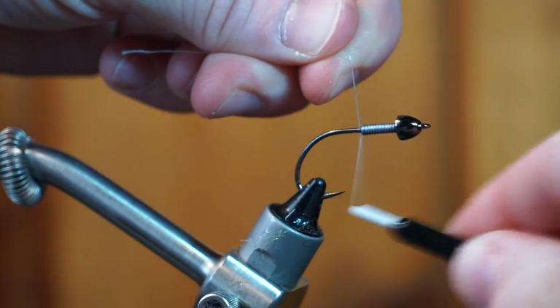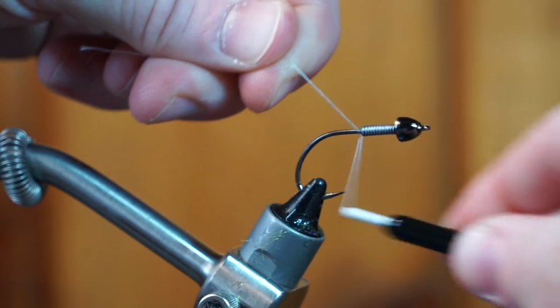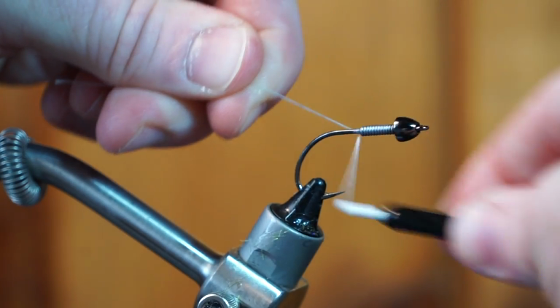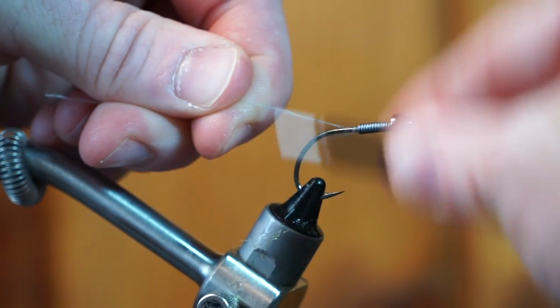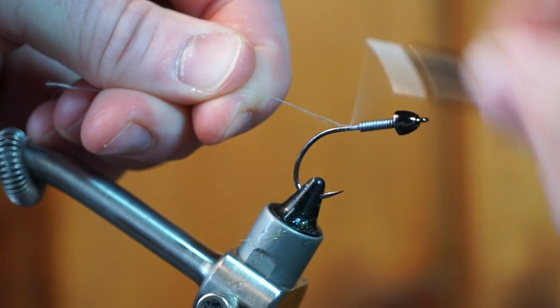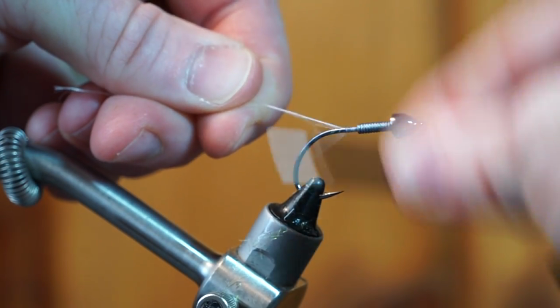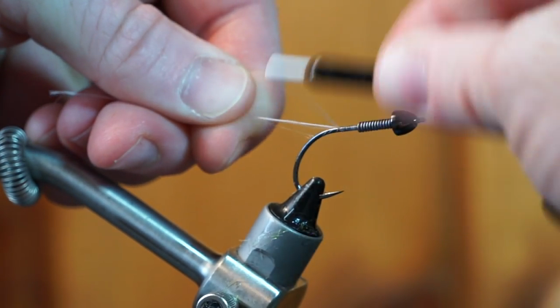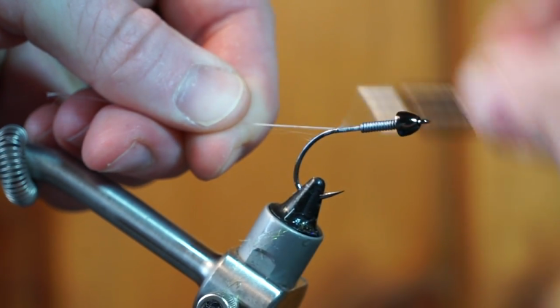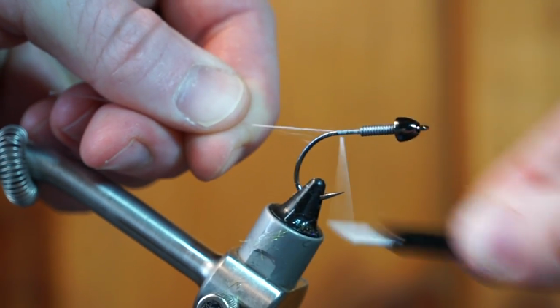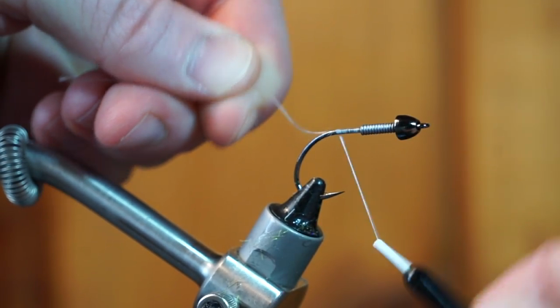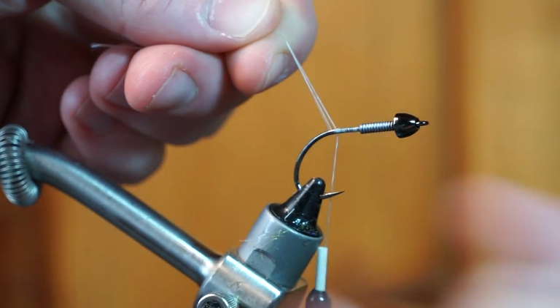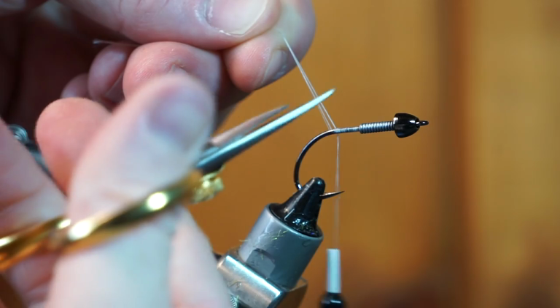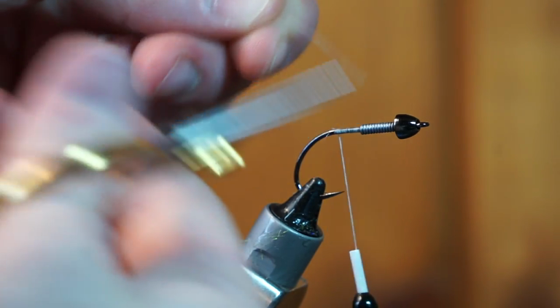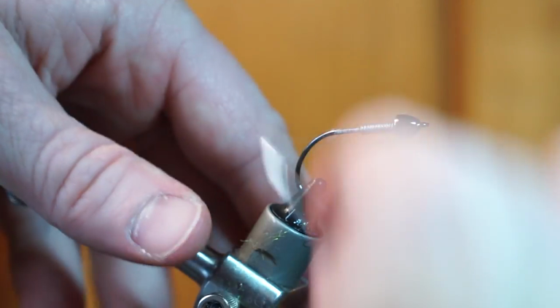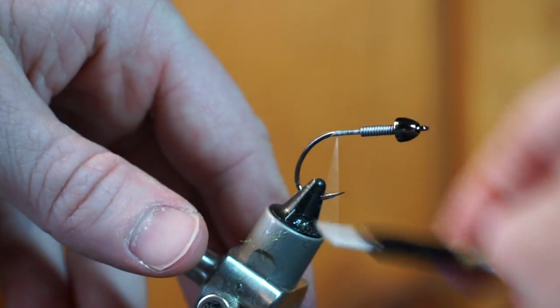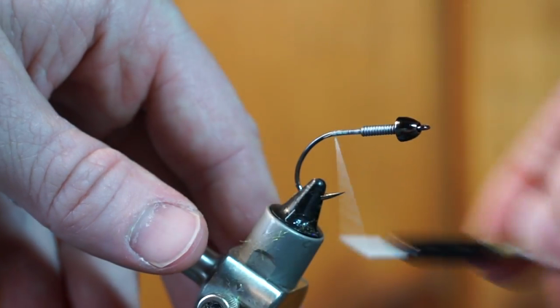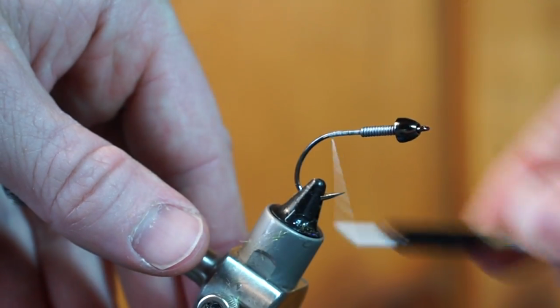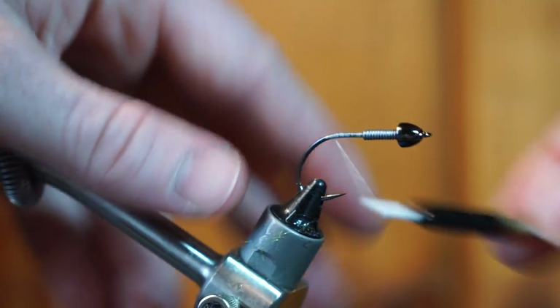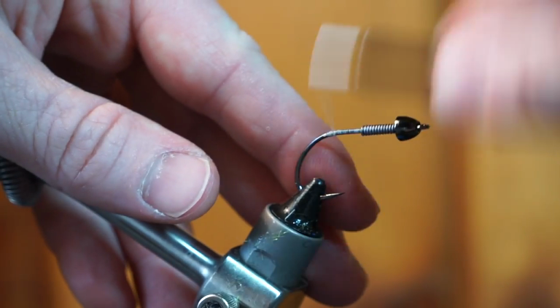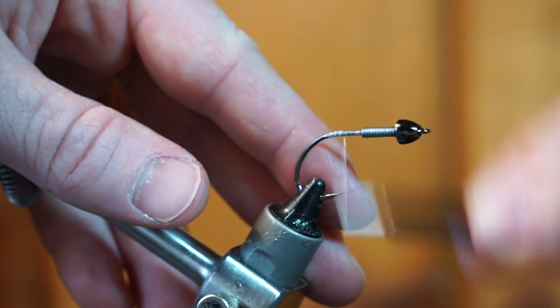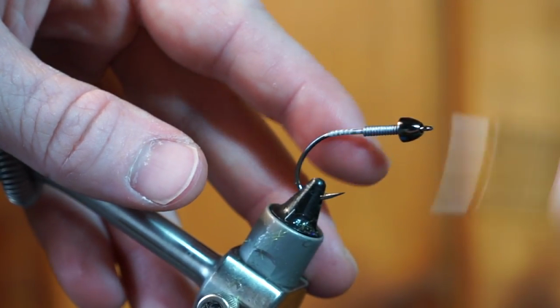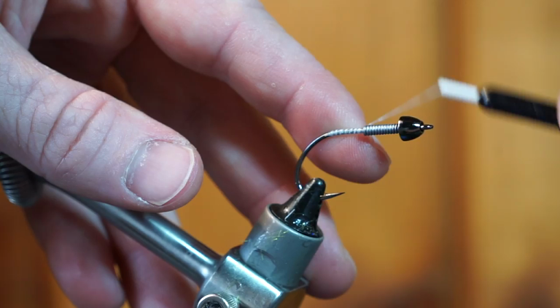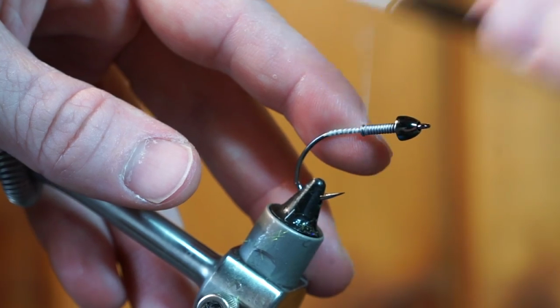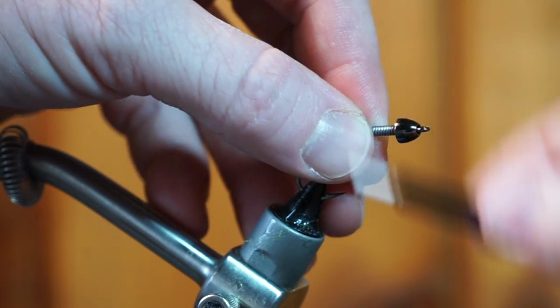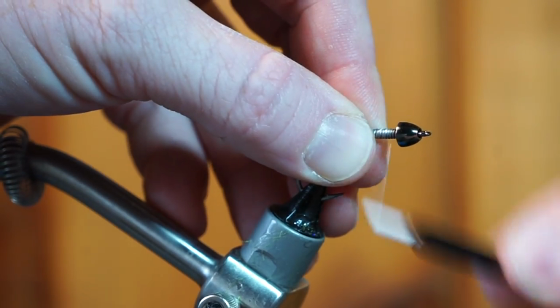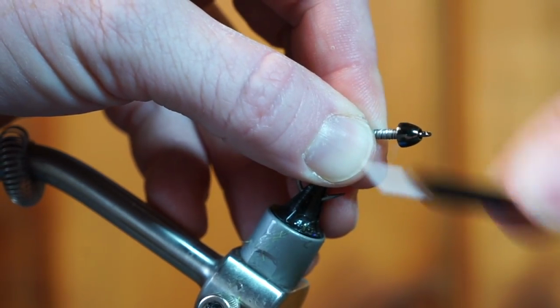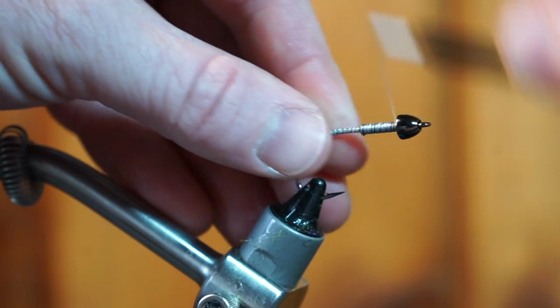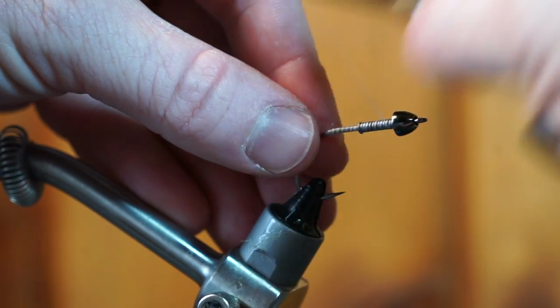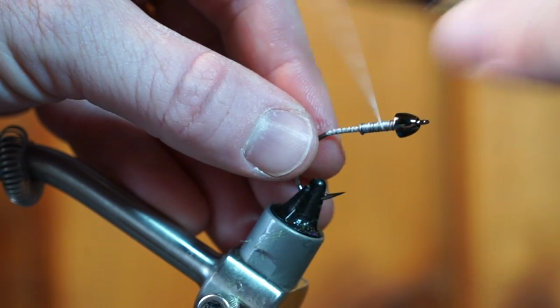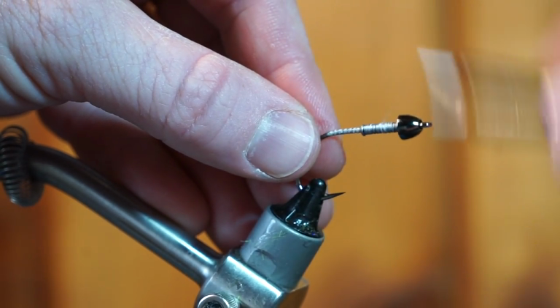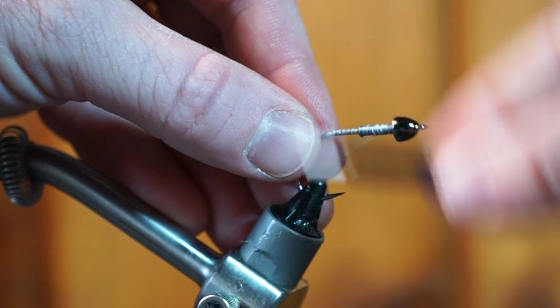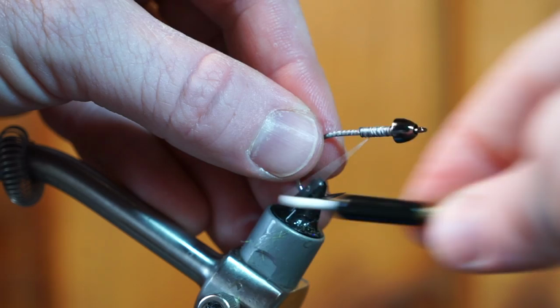Start your thread just behind the lead wraps and tie back to the bend of the hook. Then back up through the lead wraps with soft wraps. Now we can cover the lead wraps with tighter wraps.